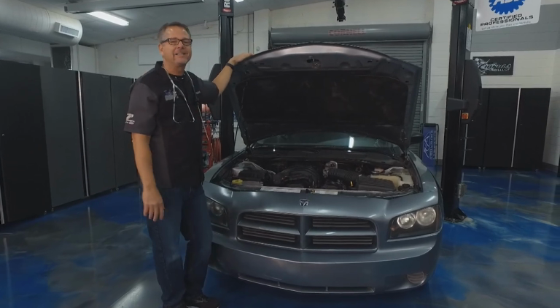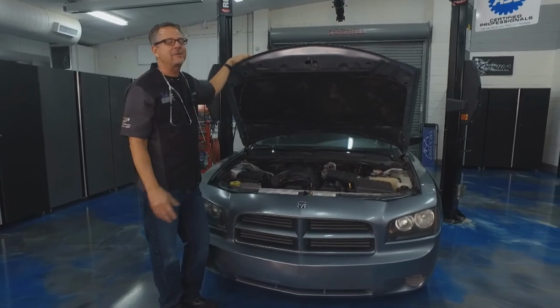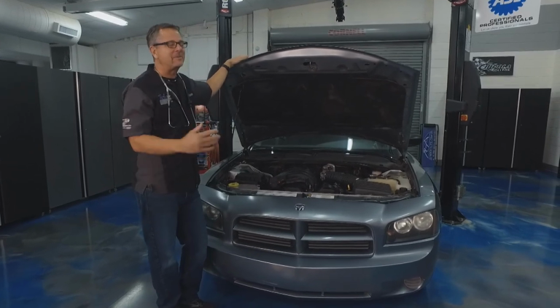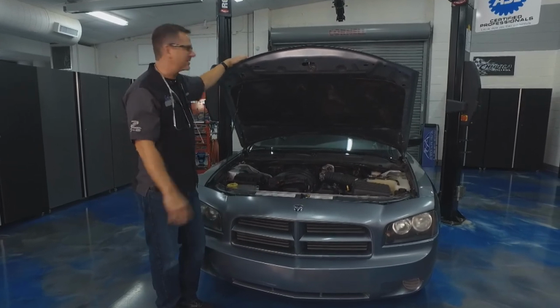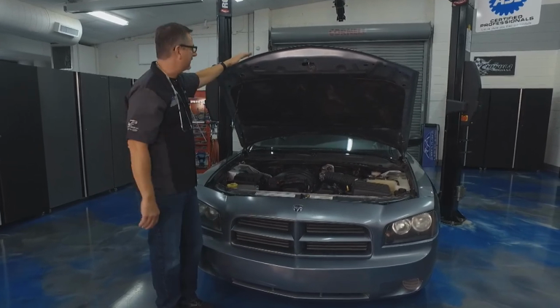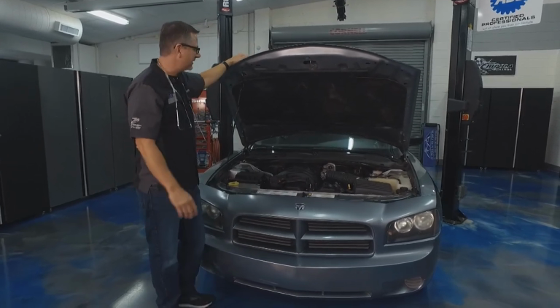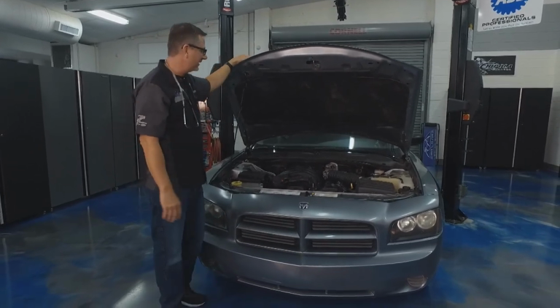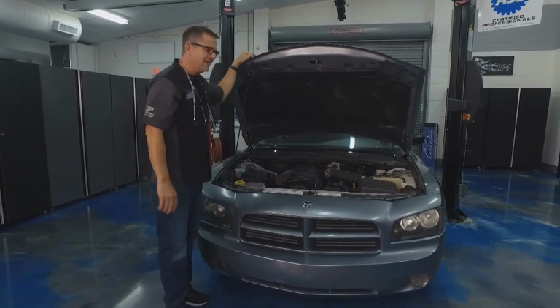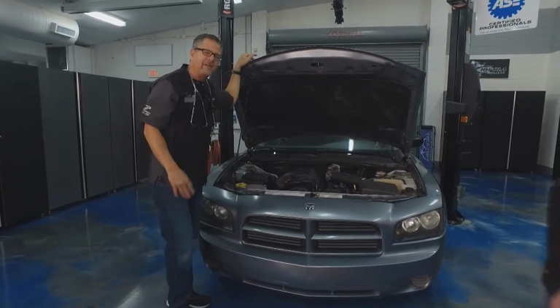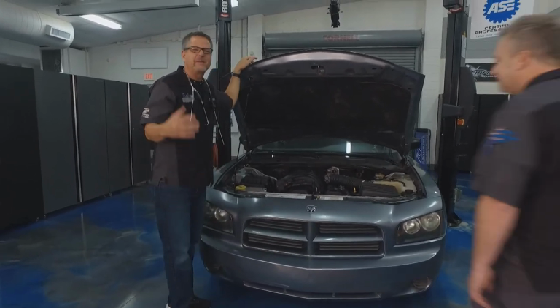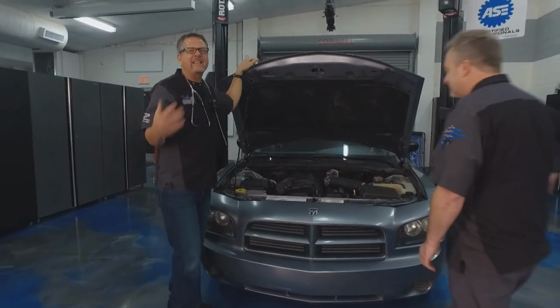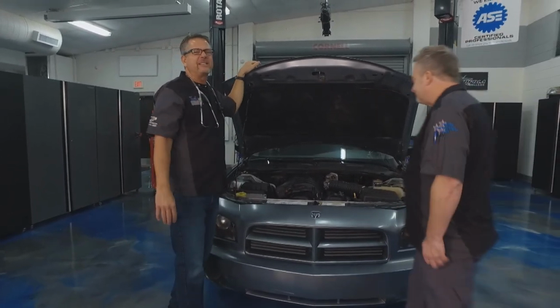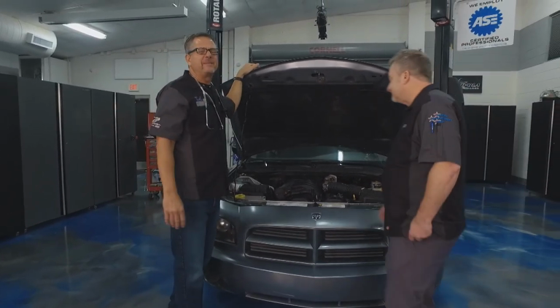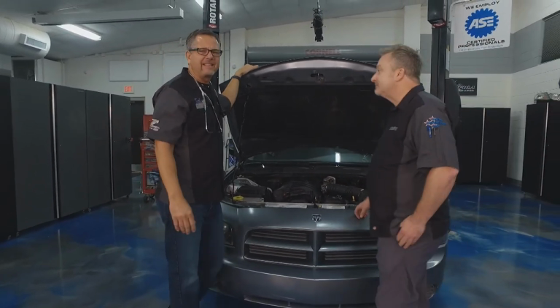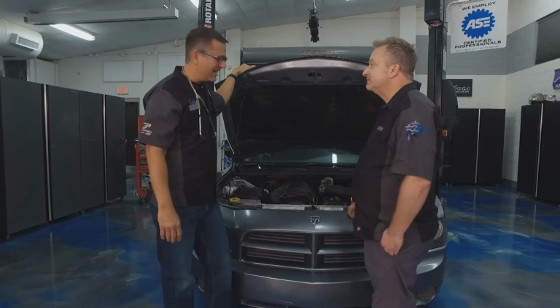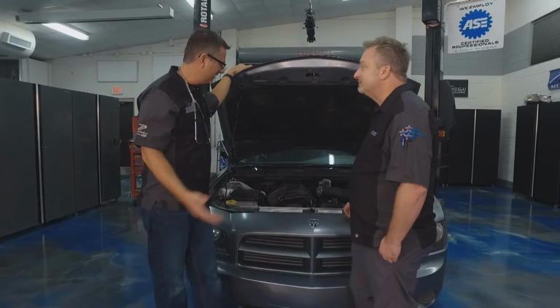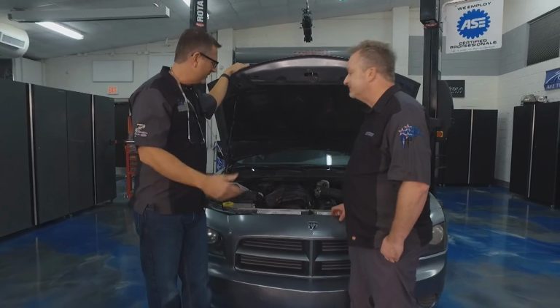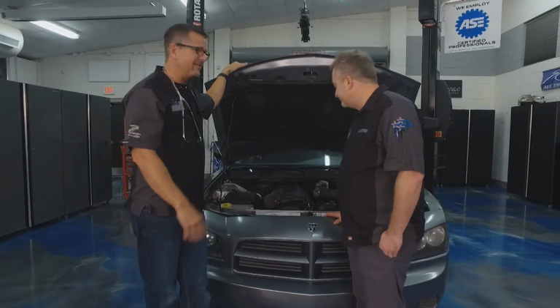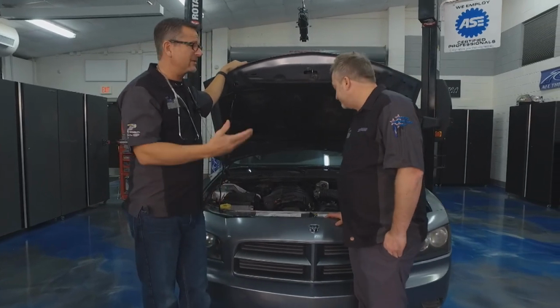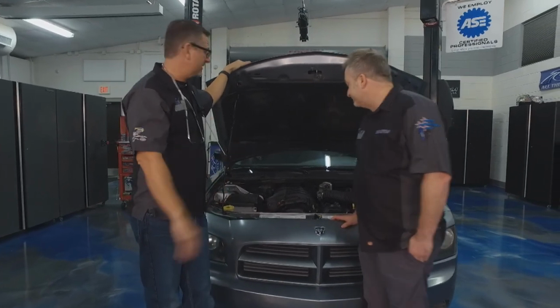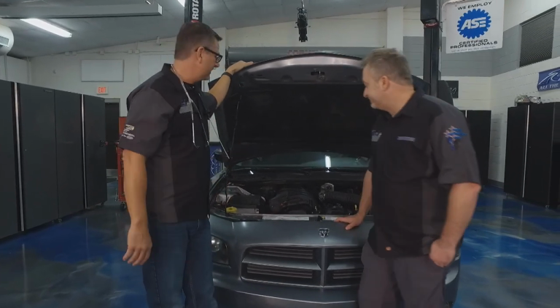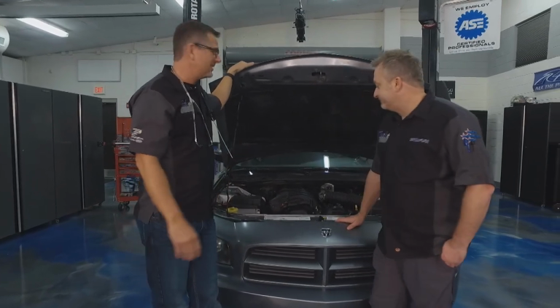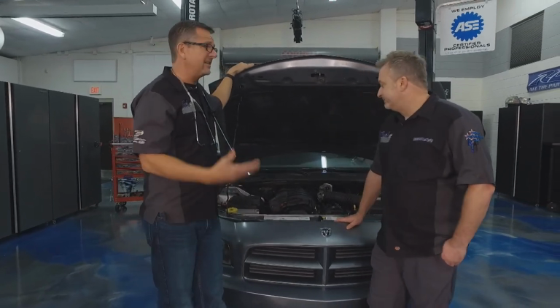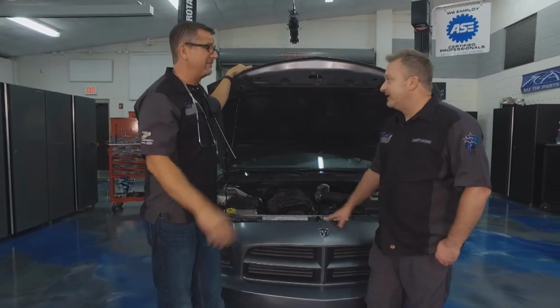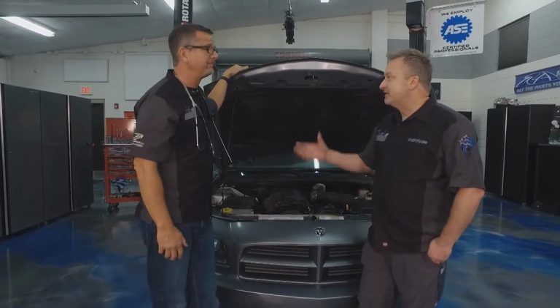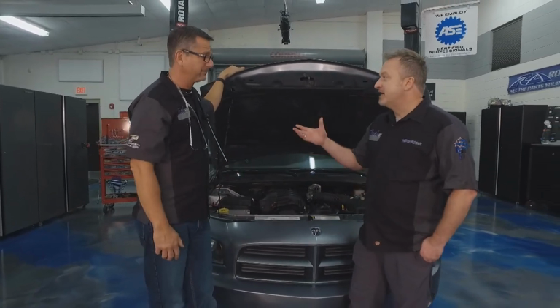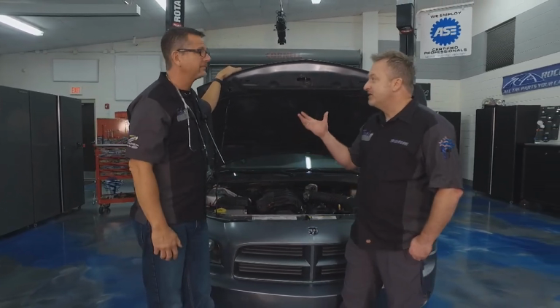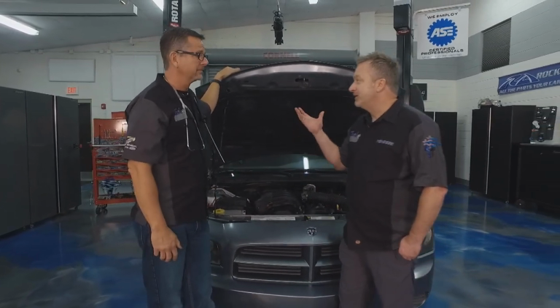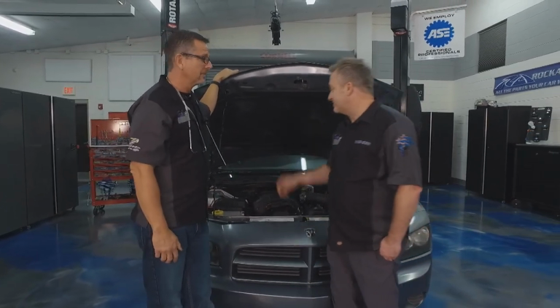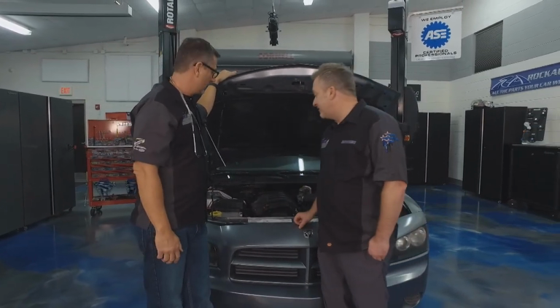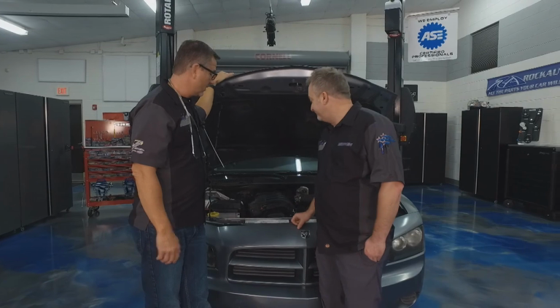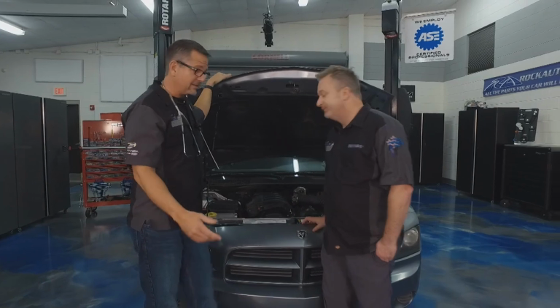That's what it's supposed to sound like. It could be massively intimidating, that knock. But Dave, this was a relatively inexpensive fix — just a little tensioner and we're all set to go.